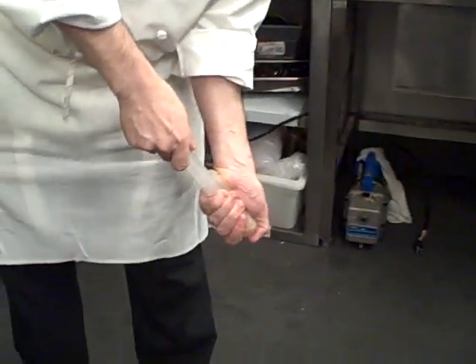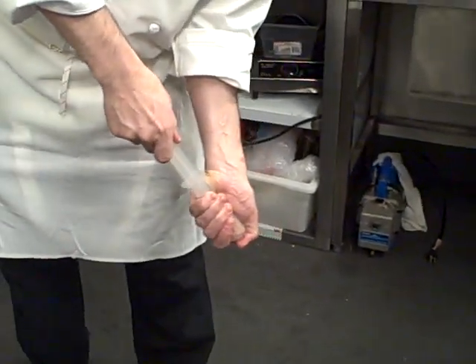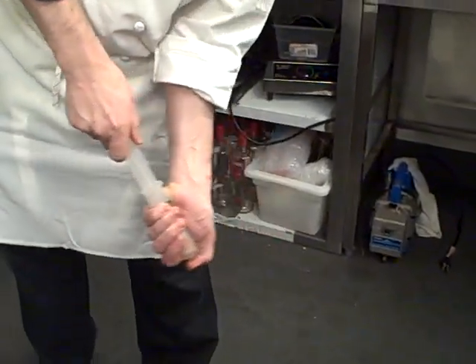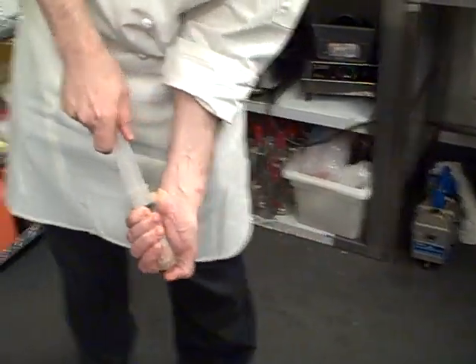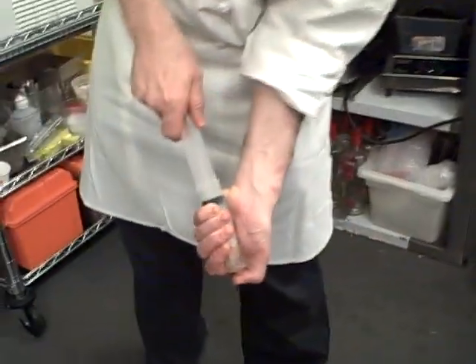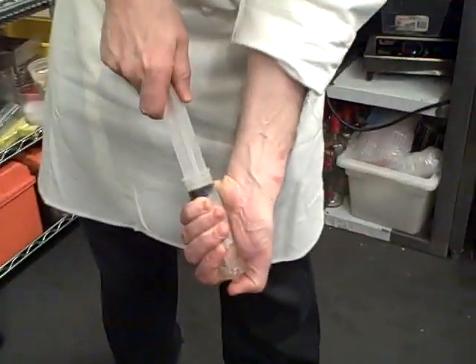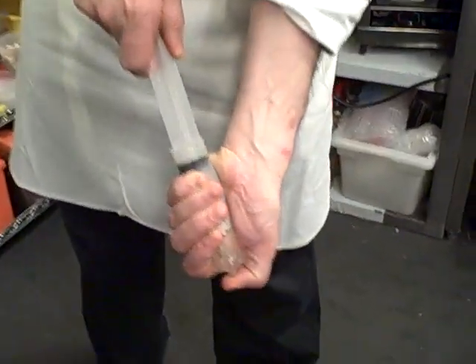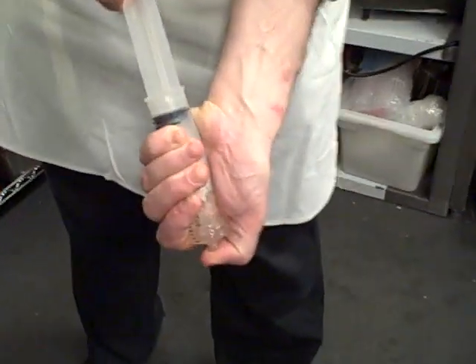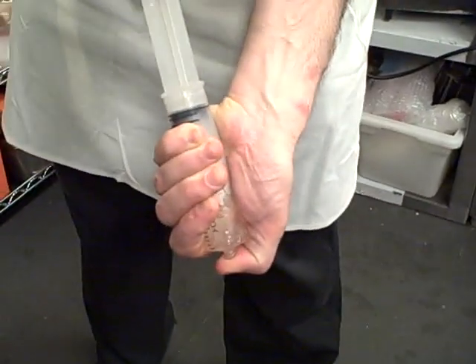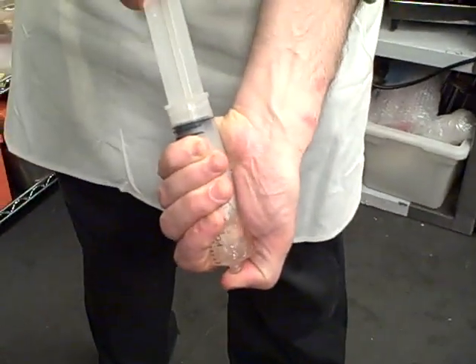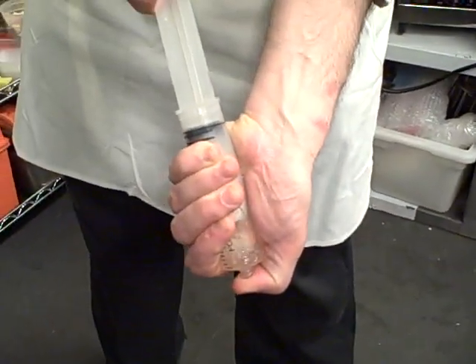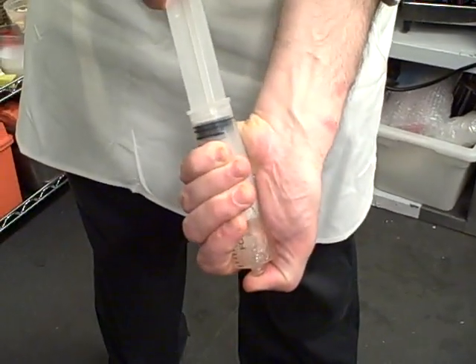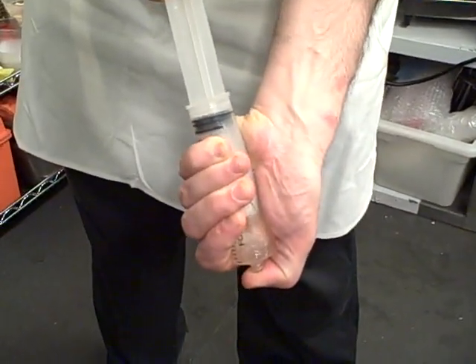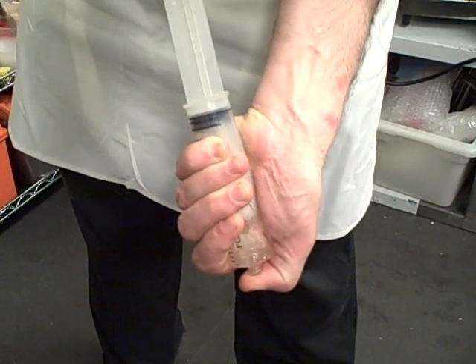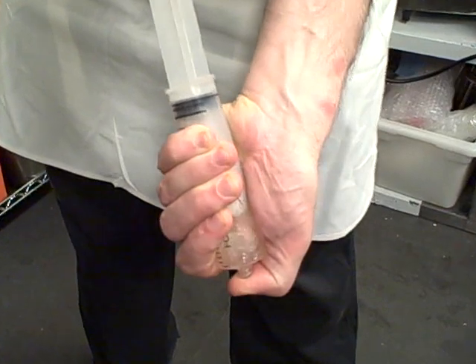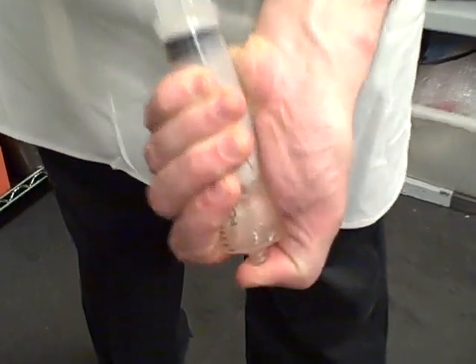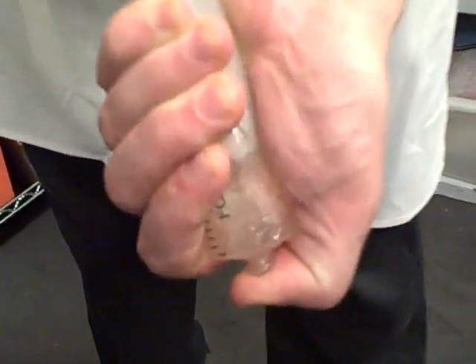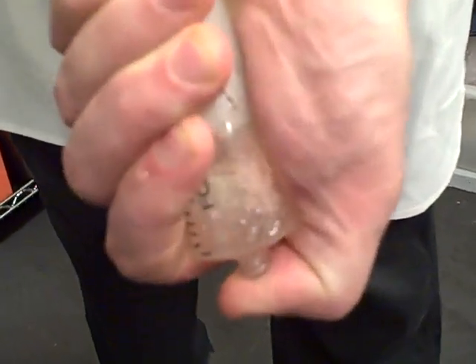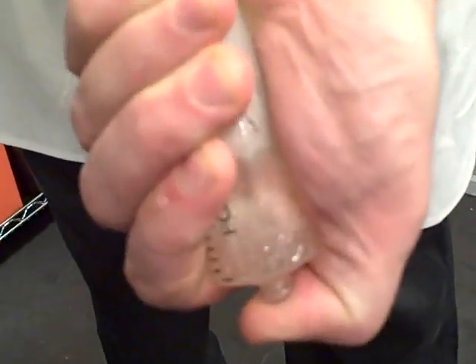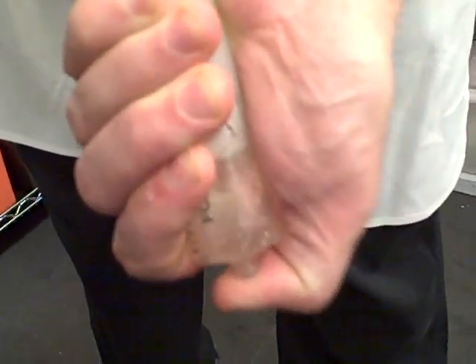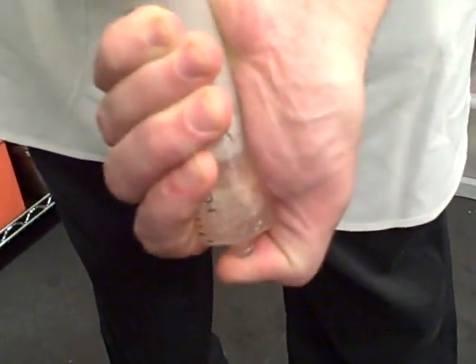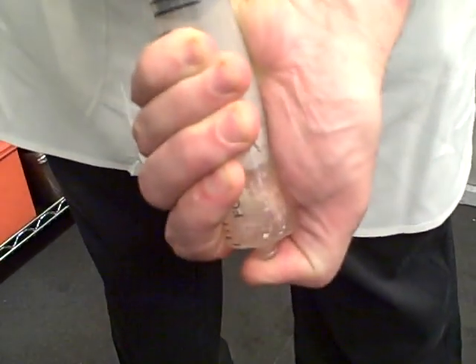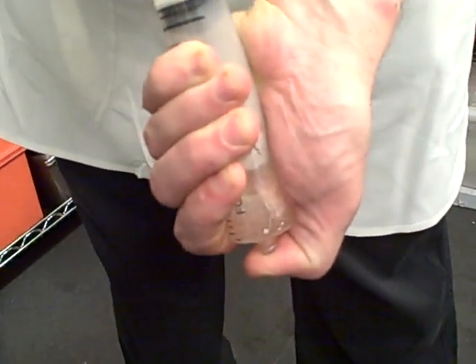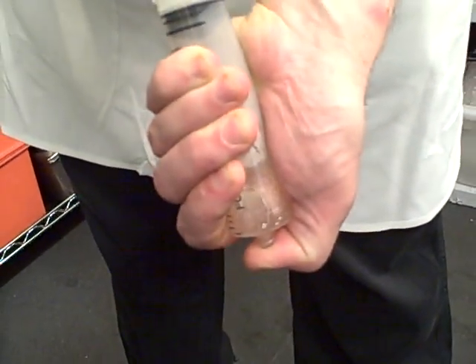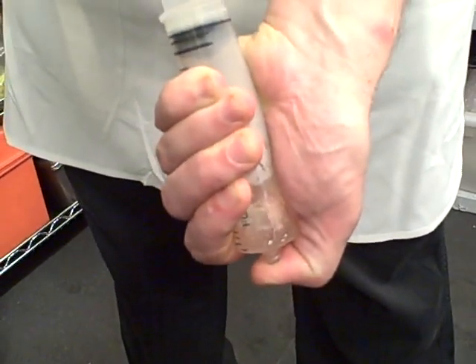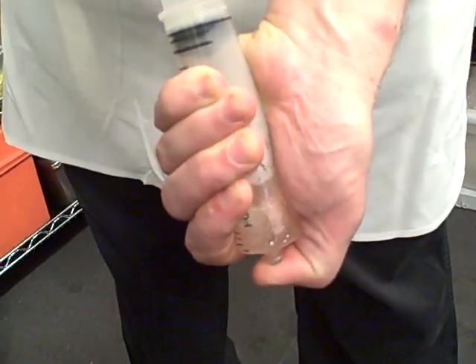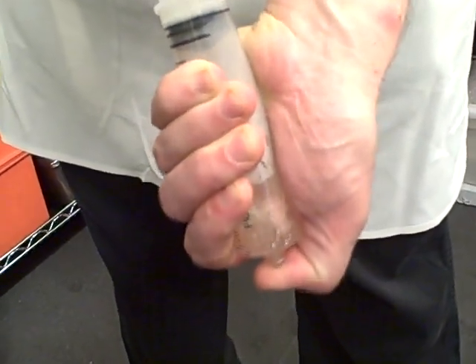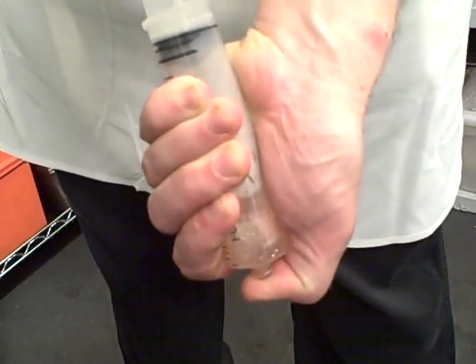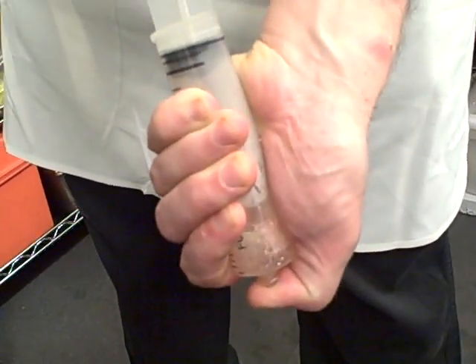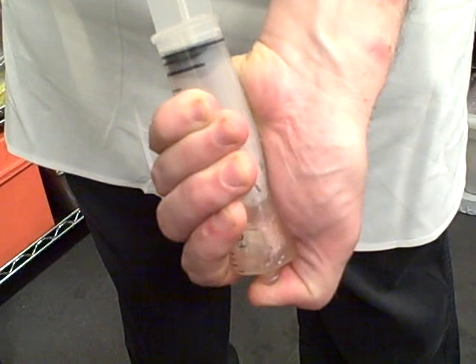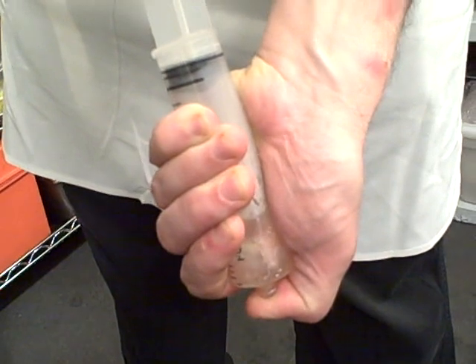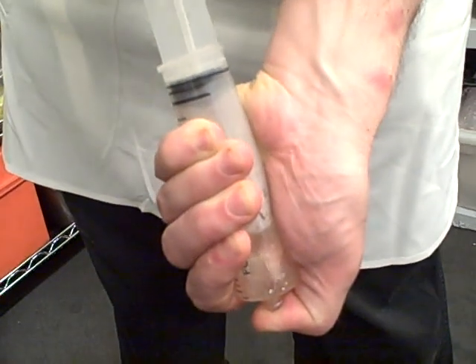Now I'm sucking a vacuum on it. See how it's boiling? I'm pulling the air out of the watermelon rind. So then I'm going to let all the air come out and let it boil.